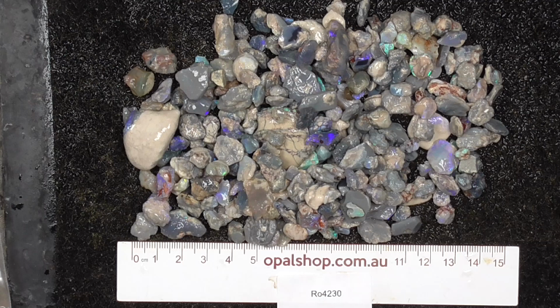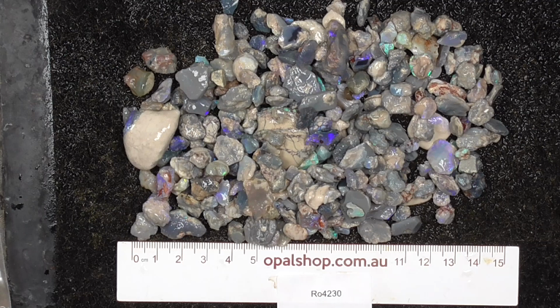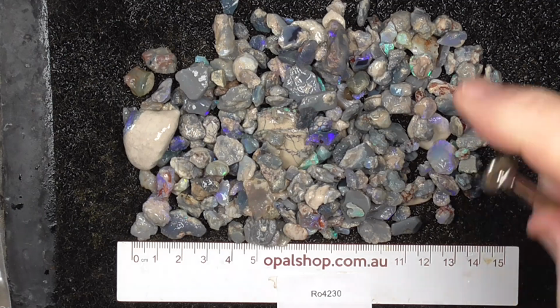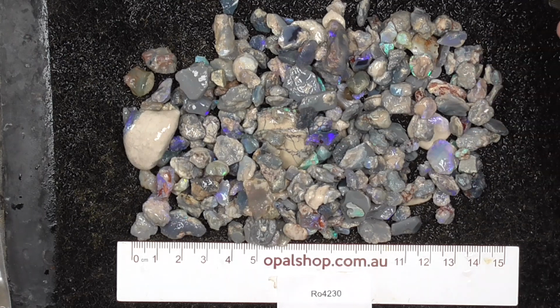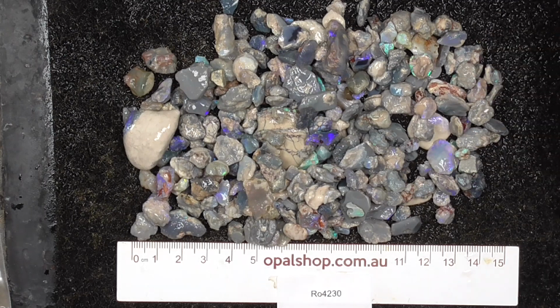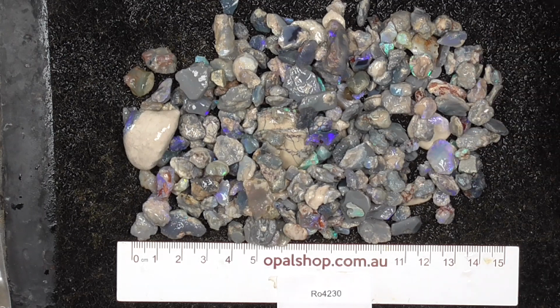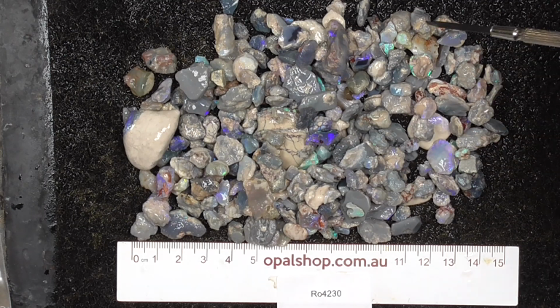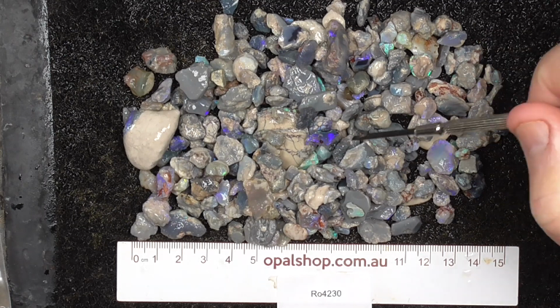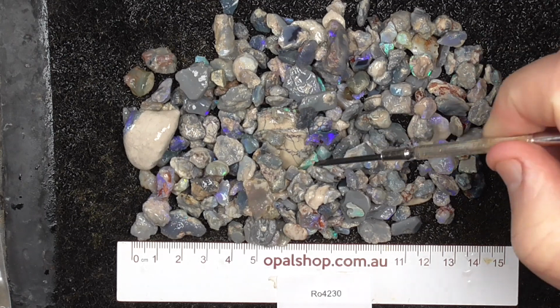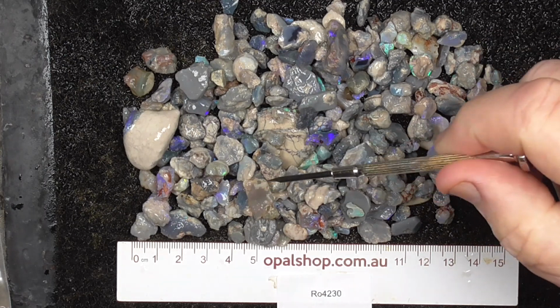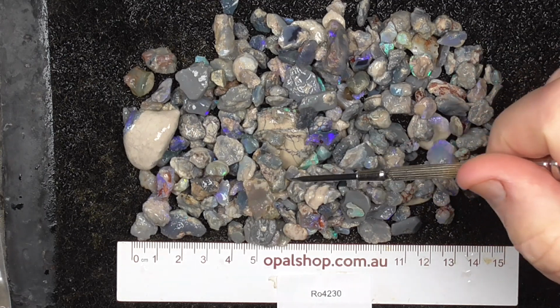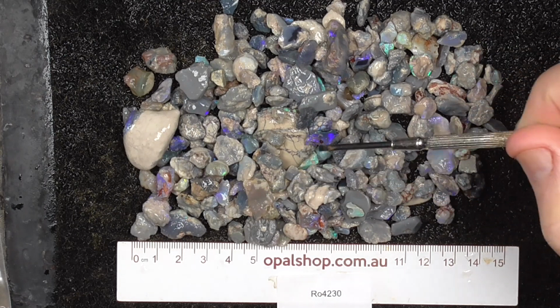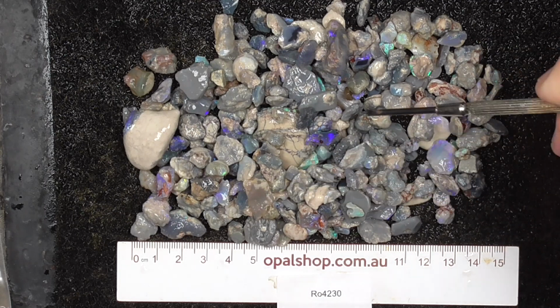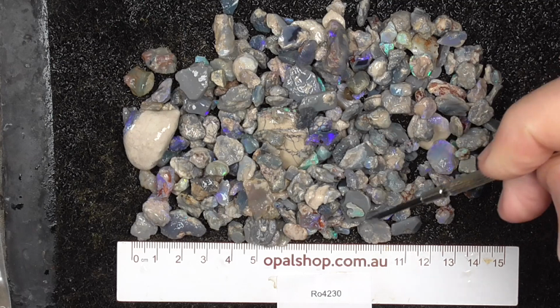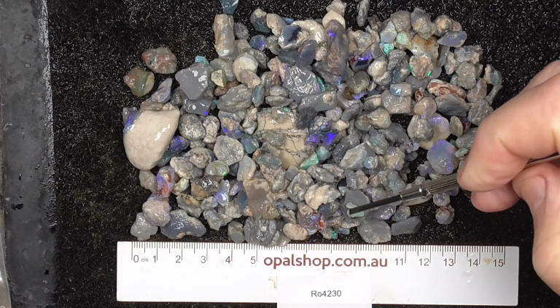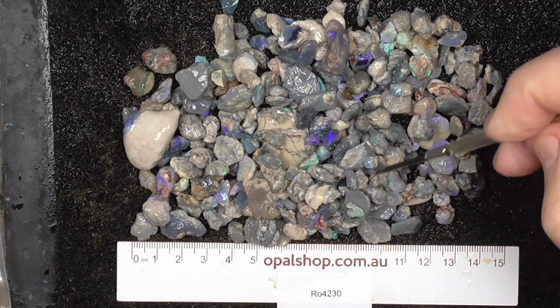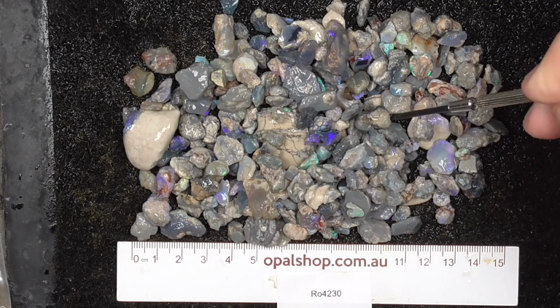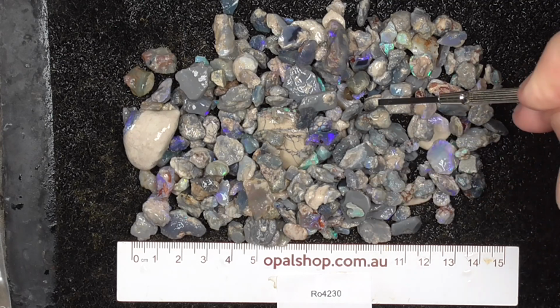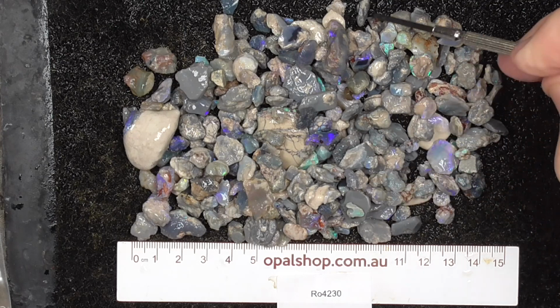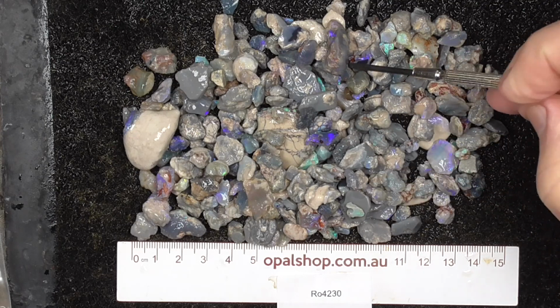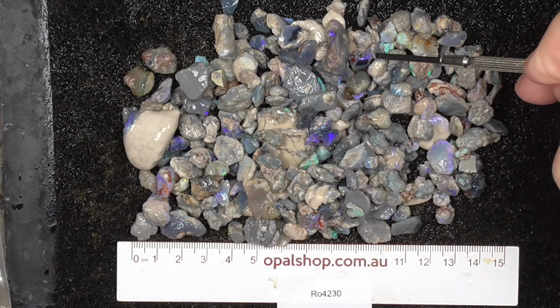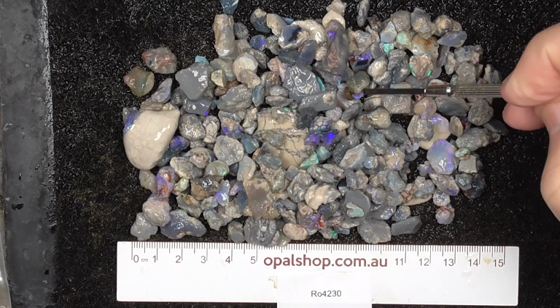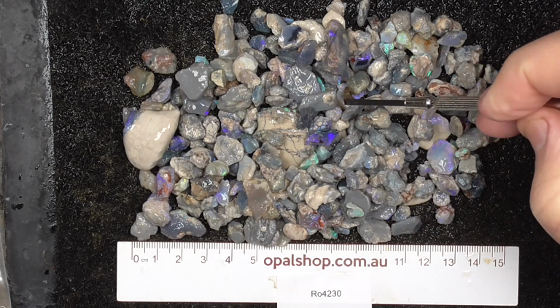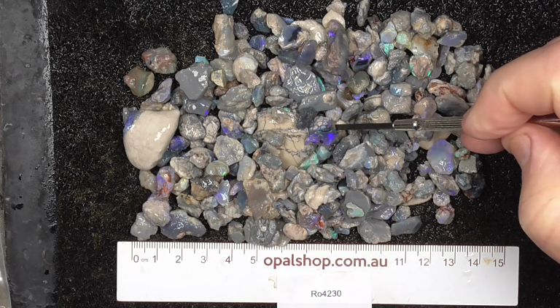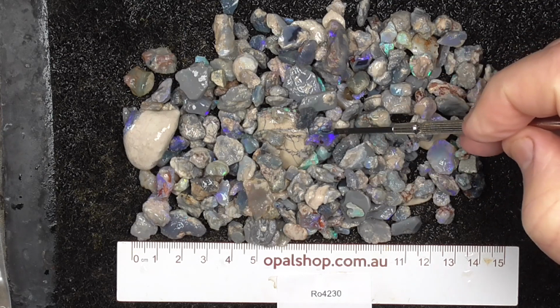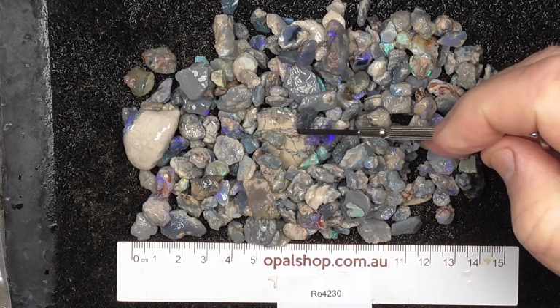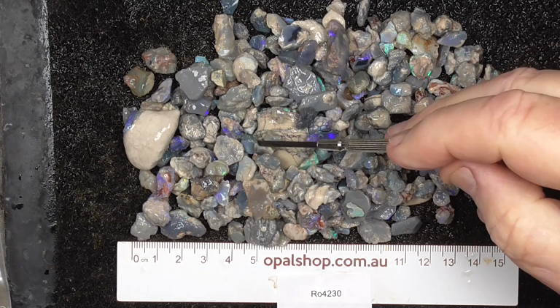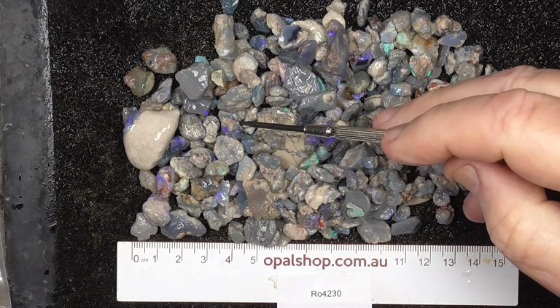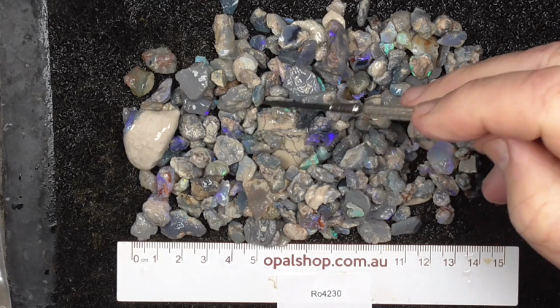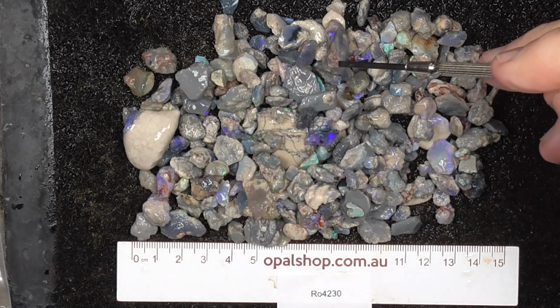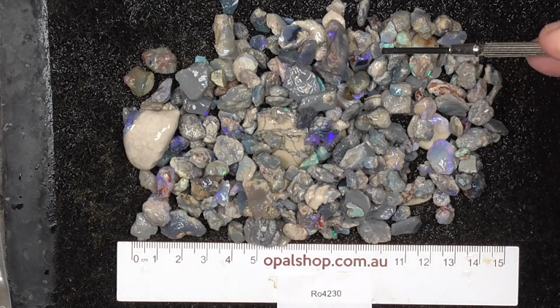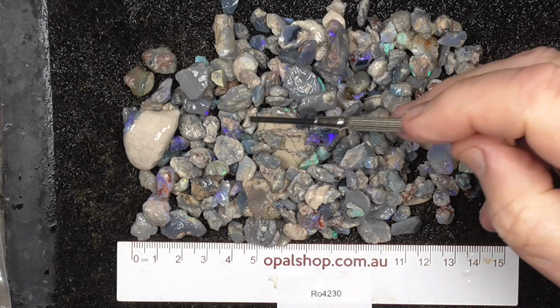G'day. Here's a small parcel of P Nobby from Lightning Ridge, Australia. Rules in millimetres. Tool's been wetted. It's just been tipped out of a bag. You can see some of the colours showing through.